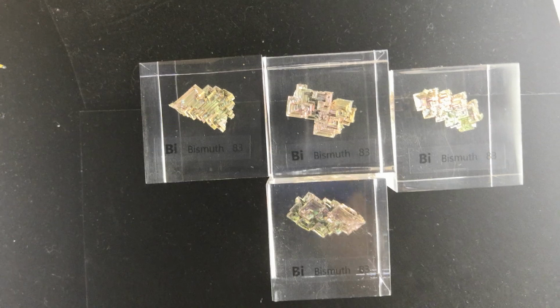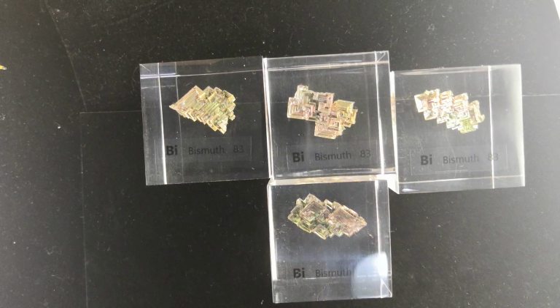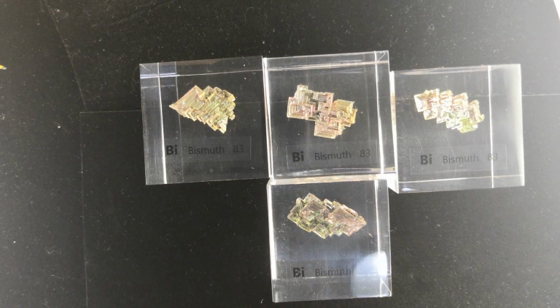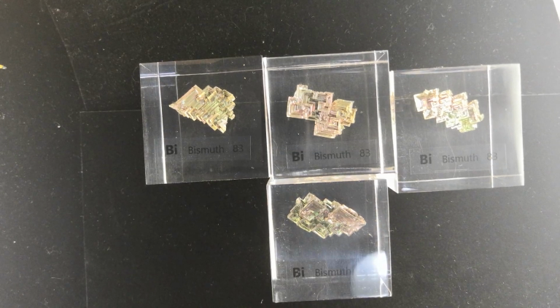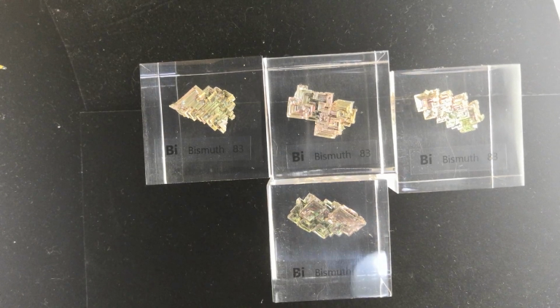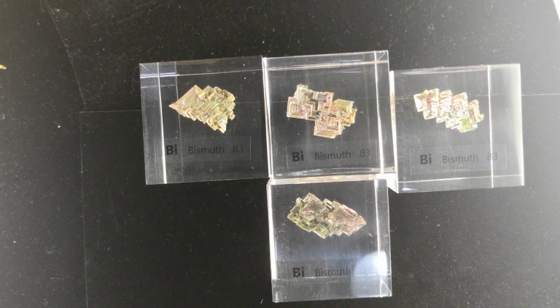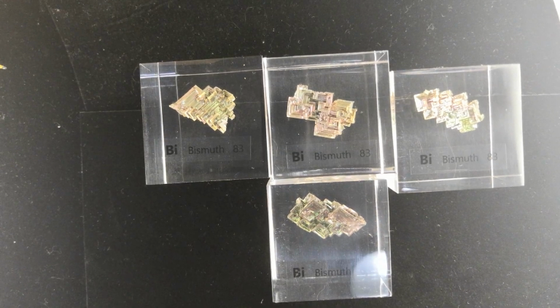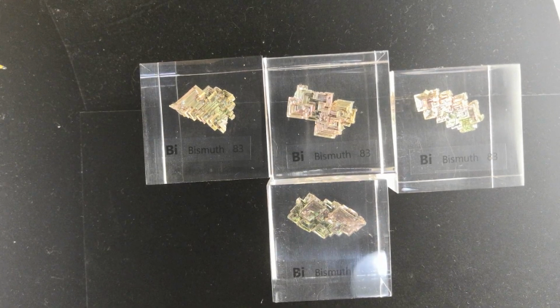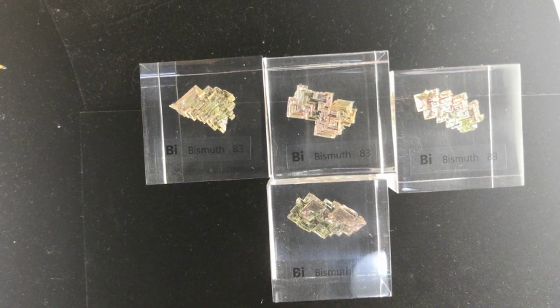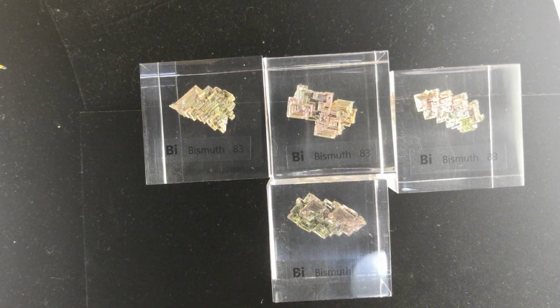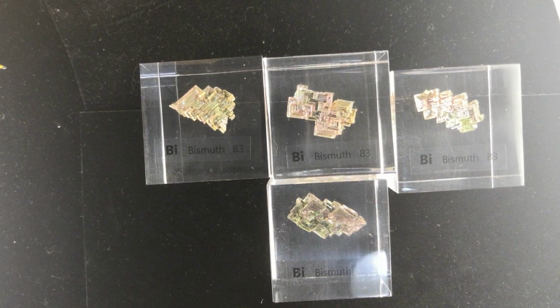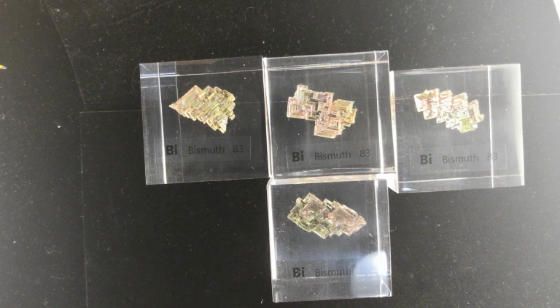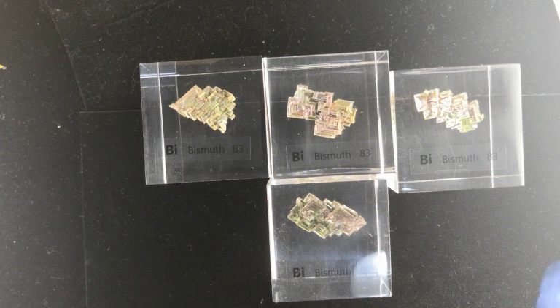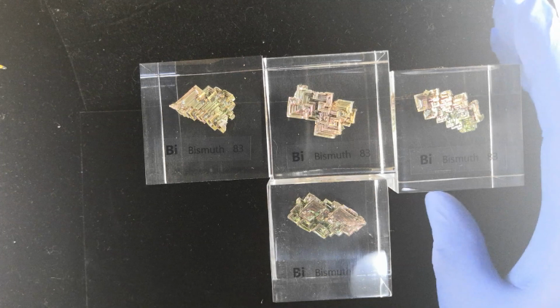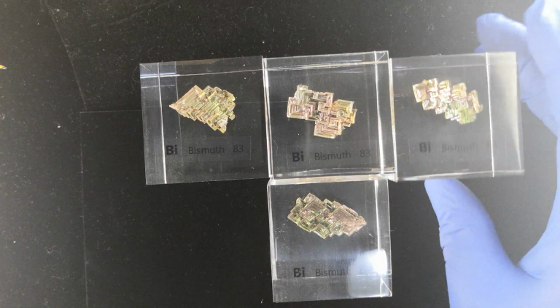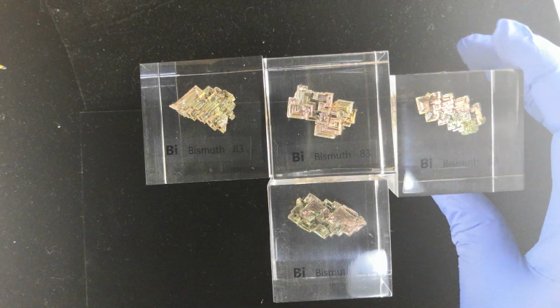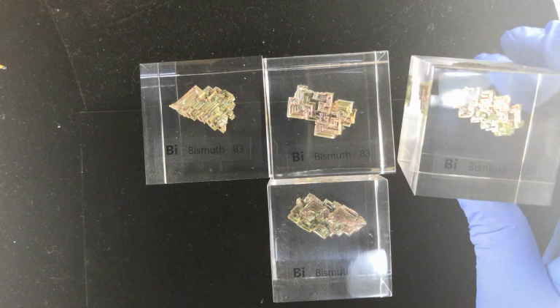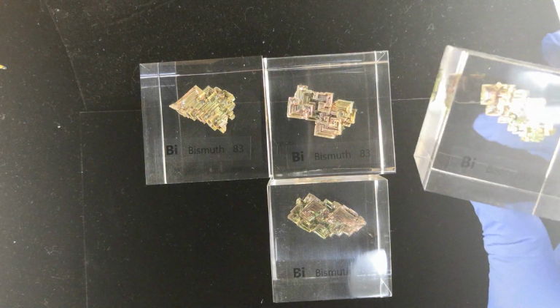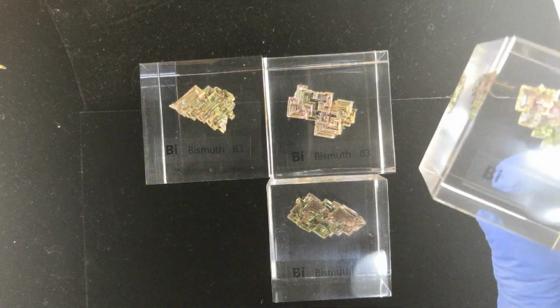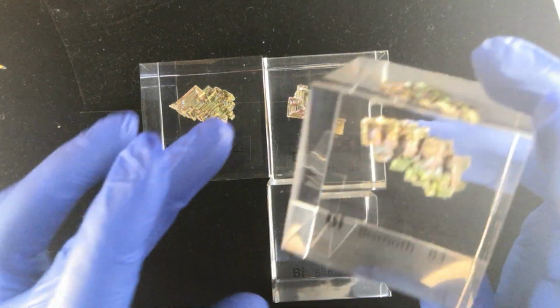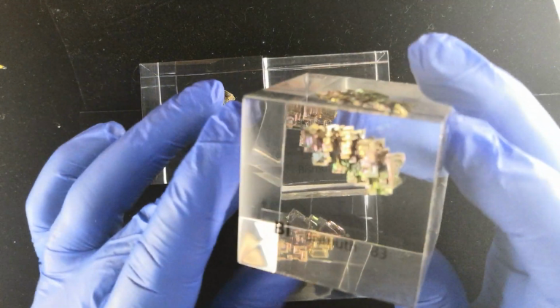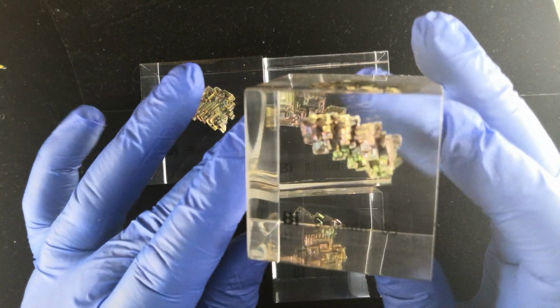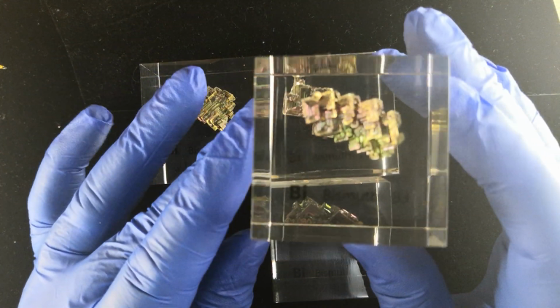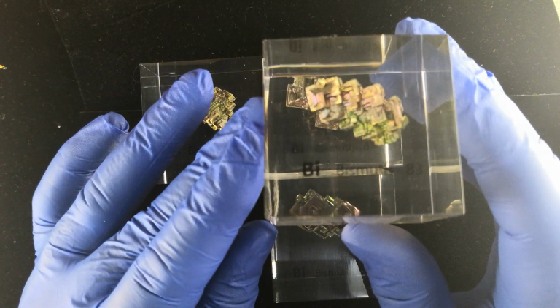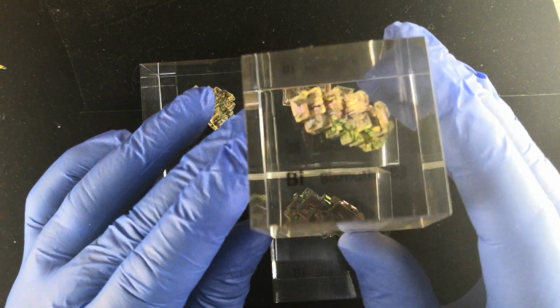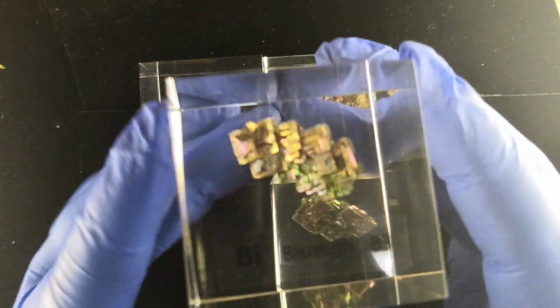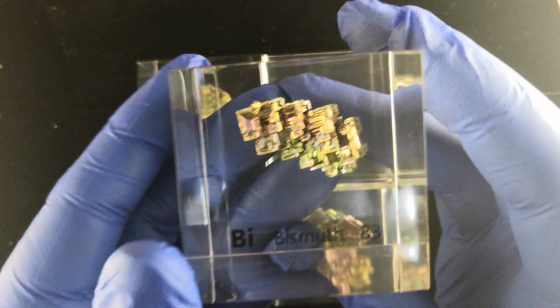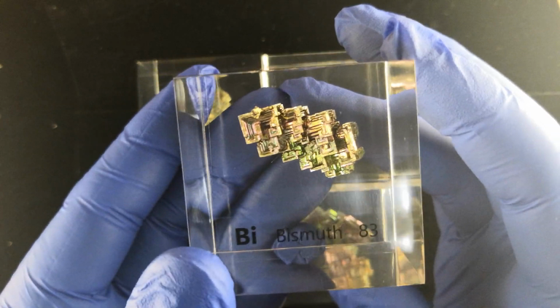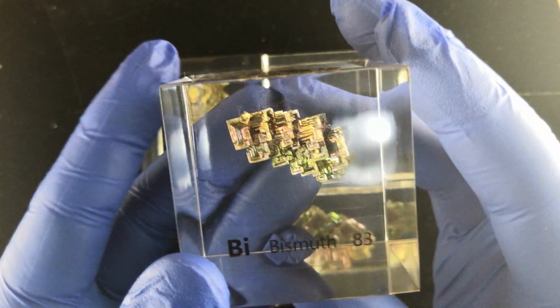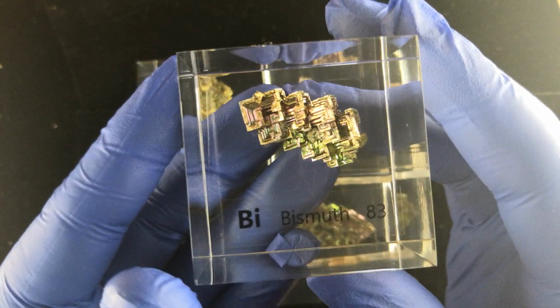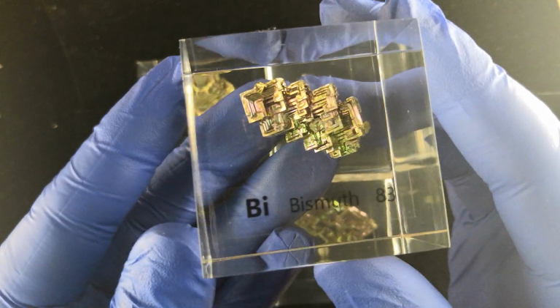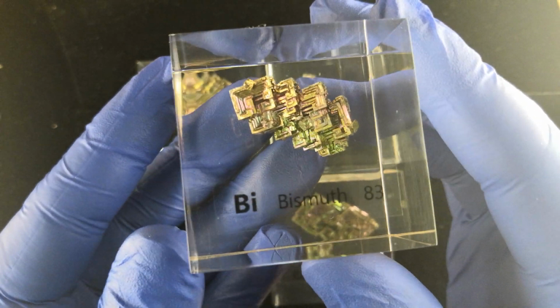Hello, everyone. Let's take a look again at bismuth. These are our bismuth crystal cubes. I wanted to show what these look like when they are cast in acrylic.